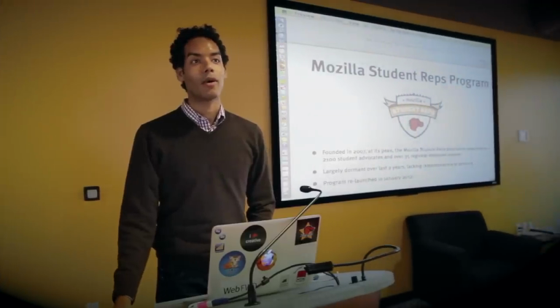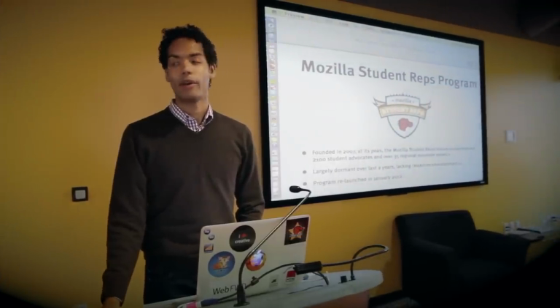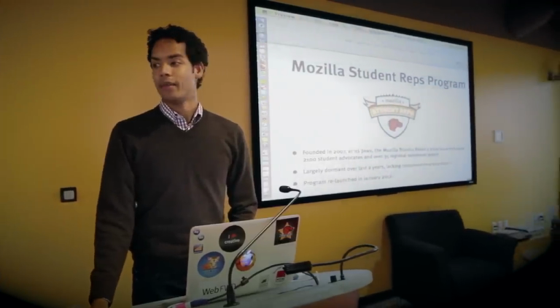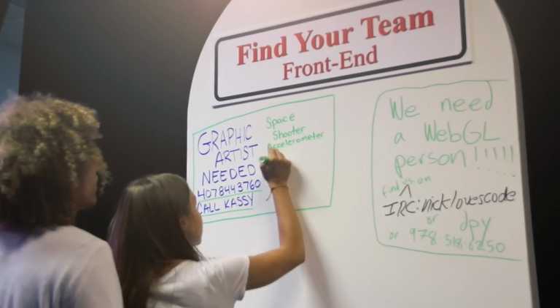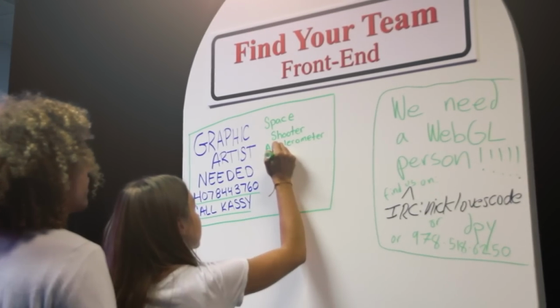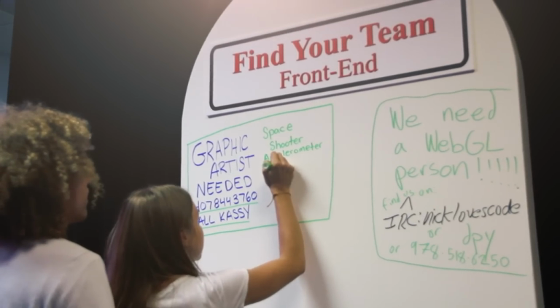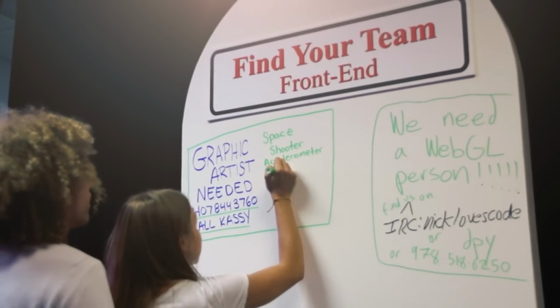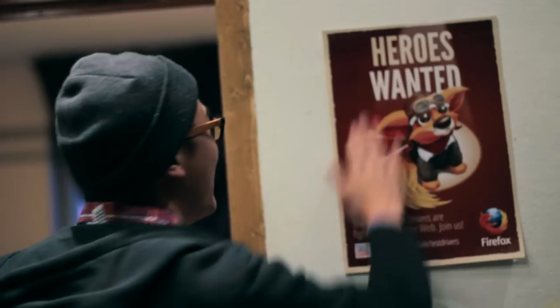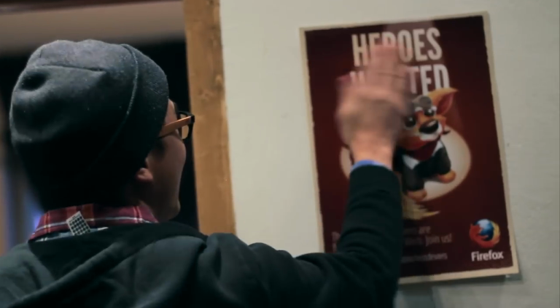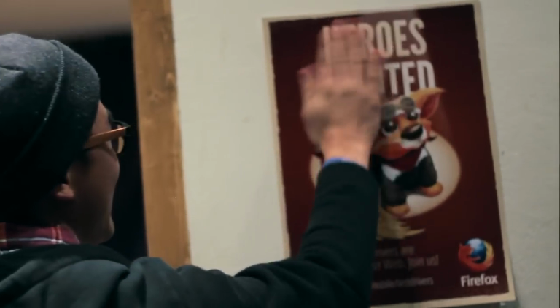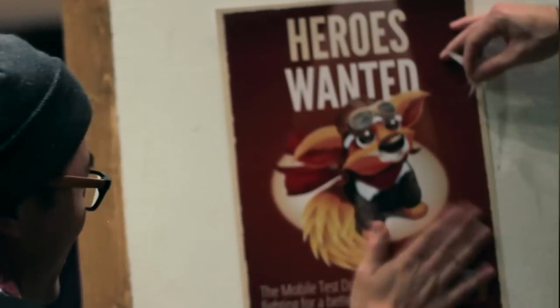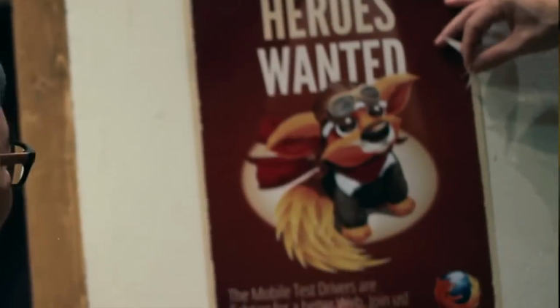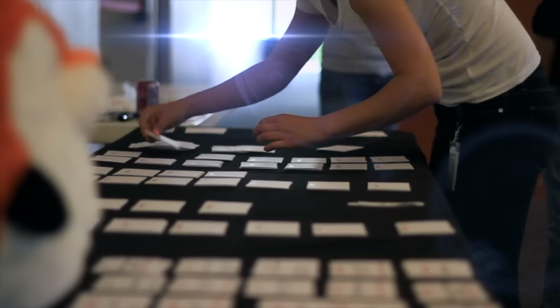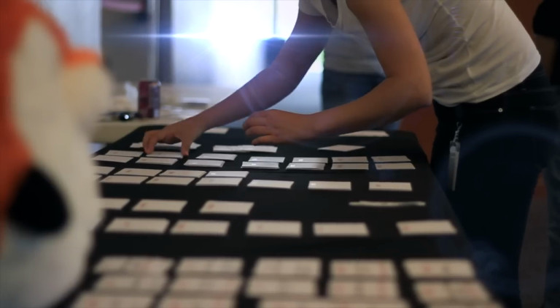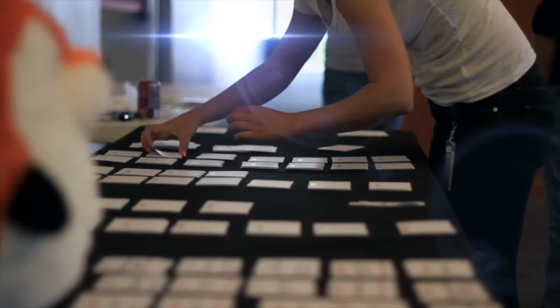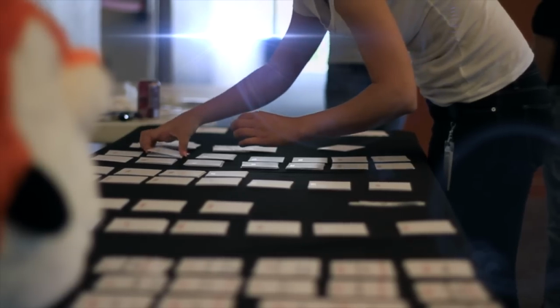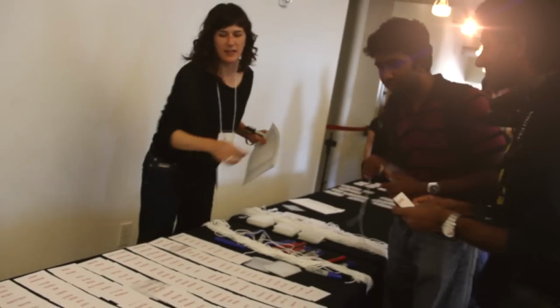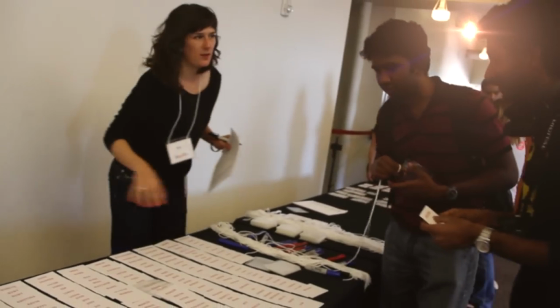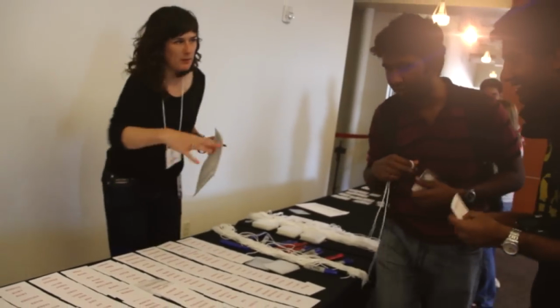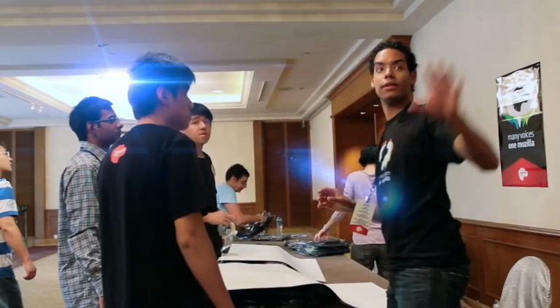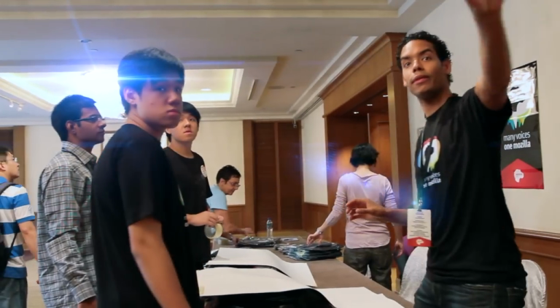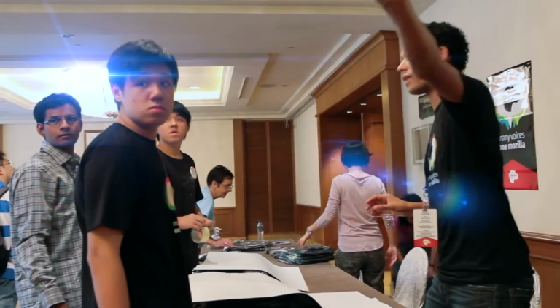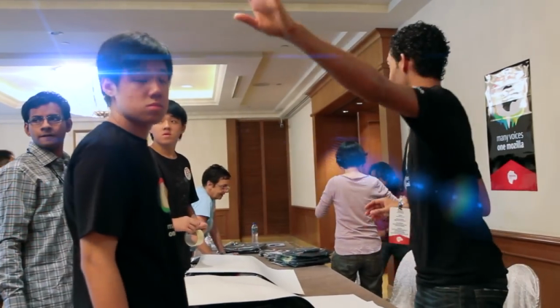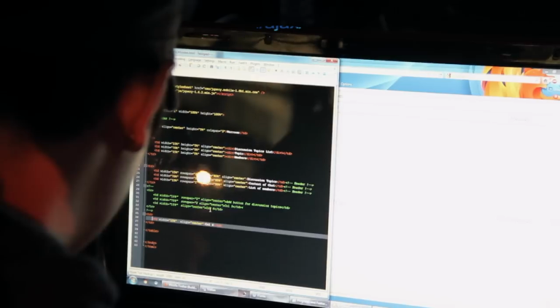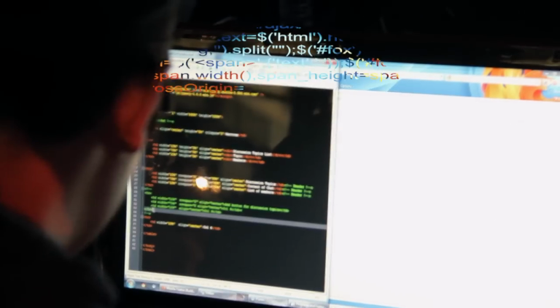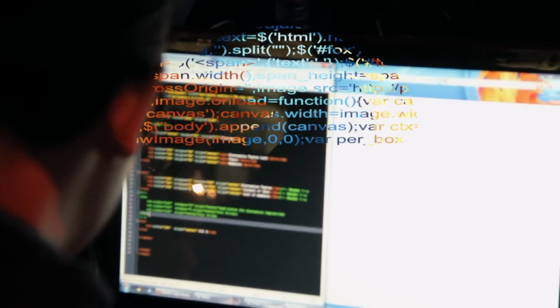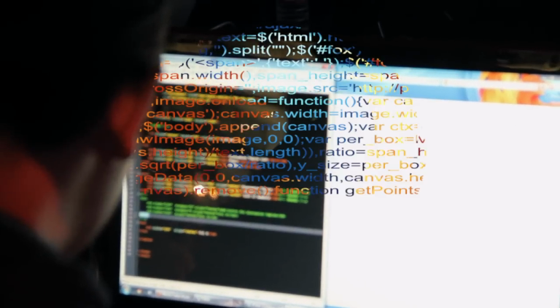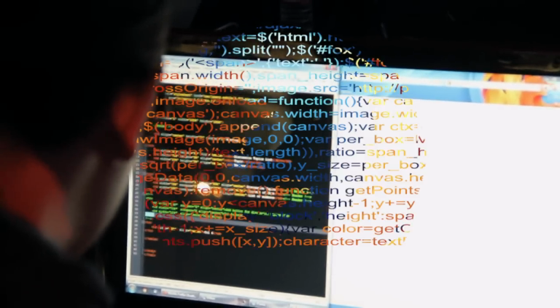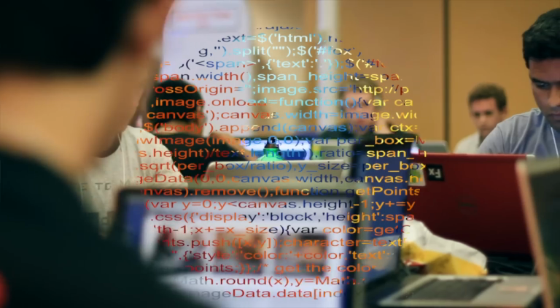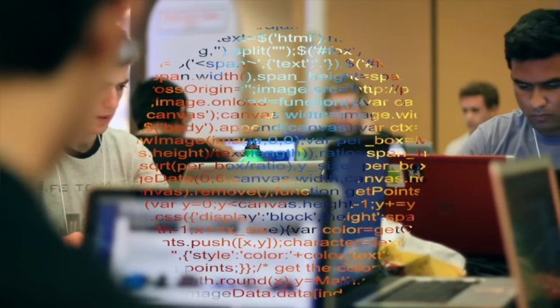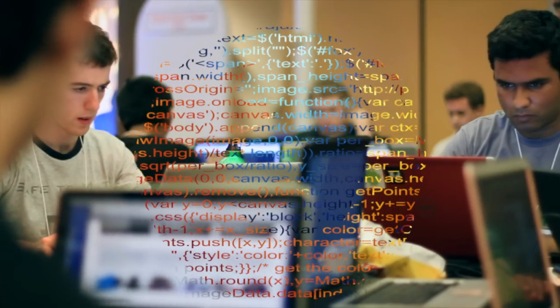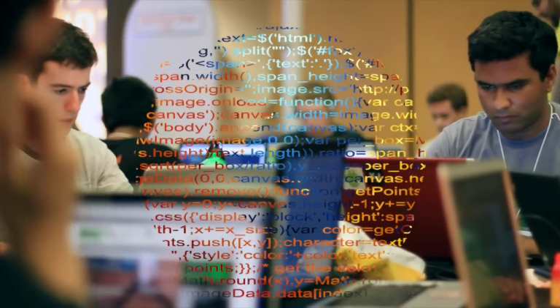A successful student rep is enthusiastic about and familiar with Firefox and Mozilla. Experience planning events and organizing school activities is a definite plus. Having some programming skills and being web-savvy can be helpful as well,